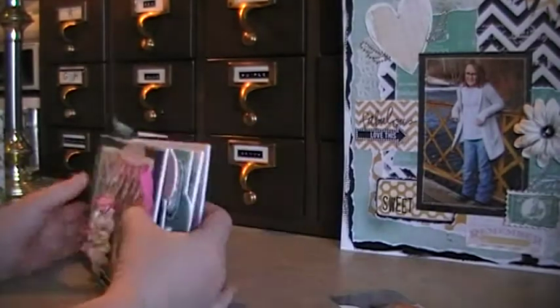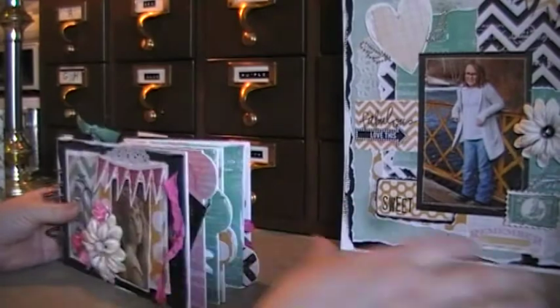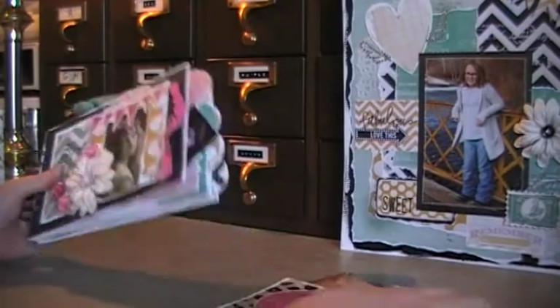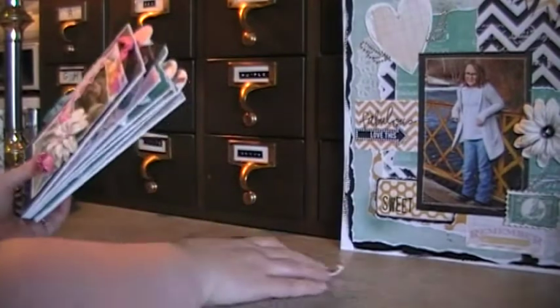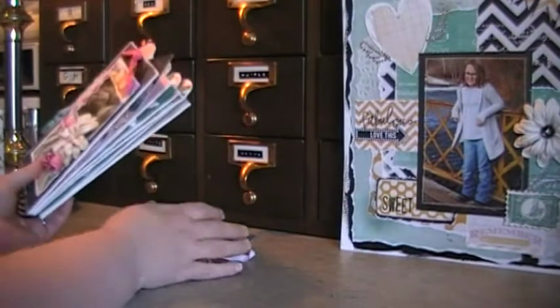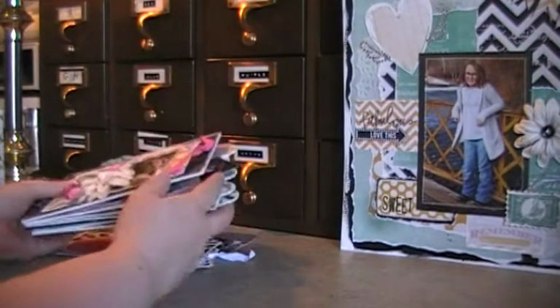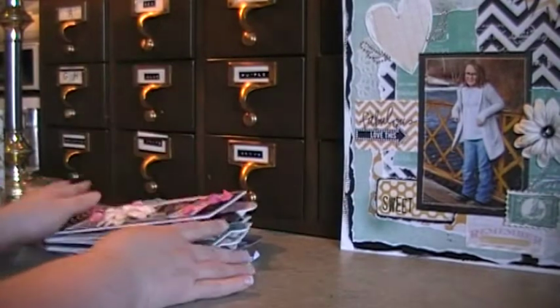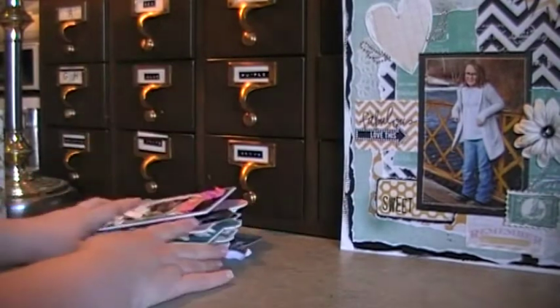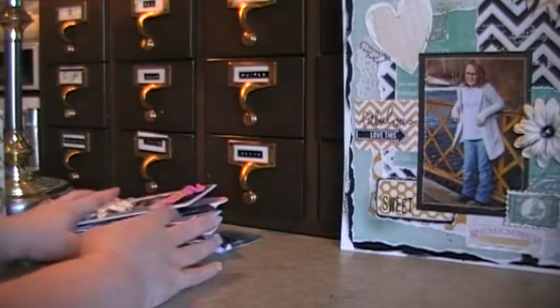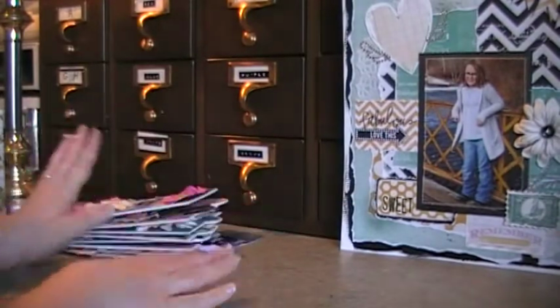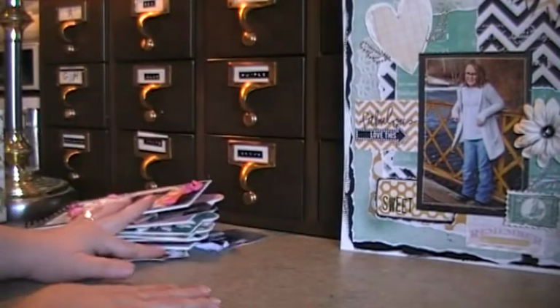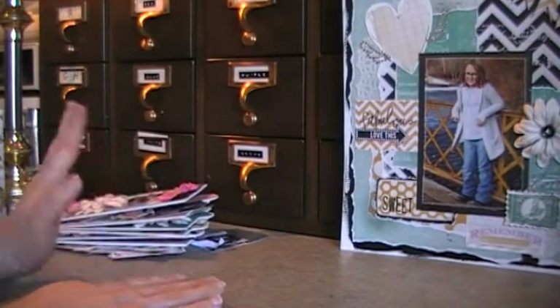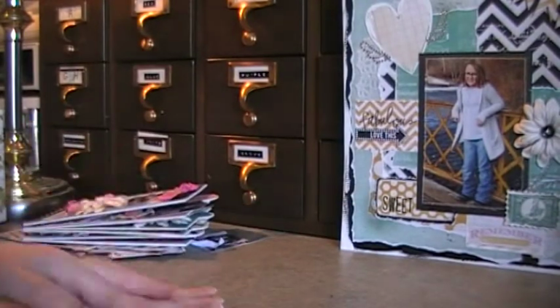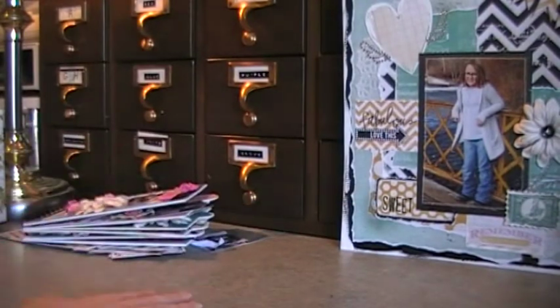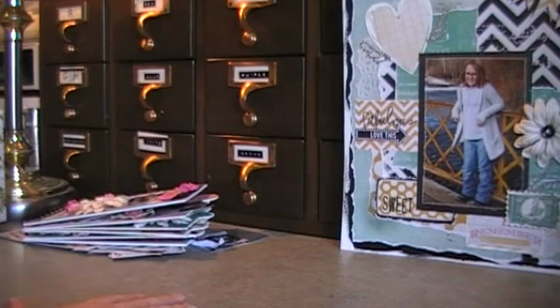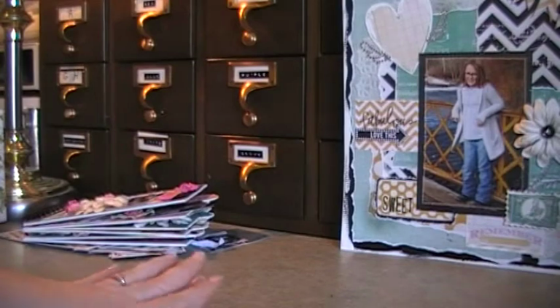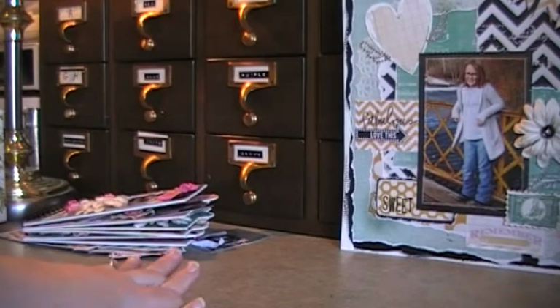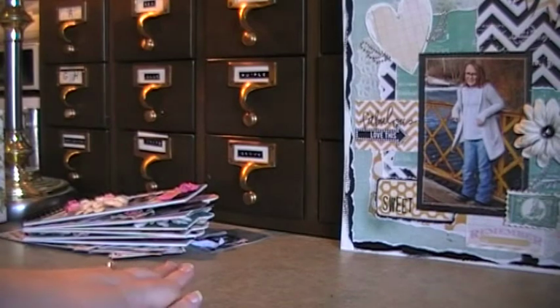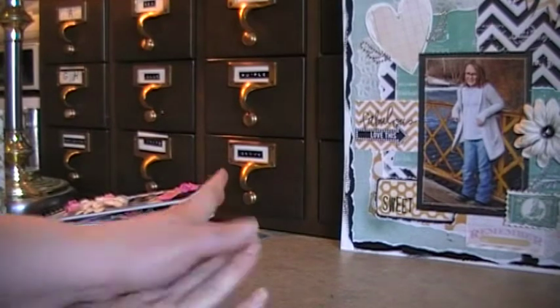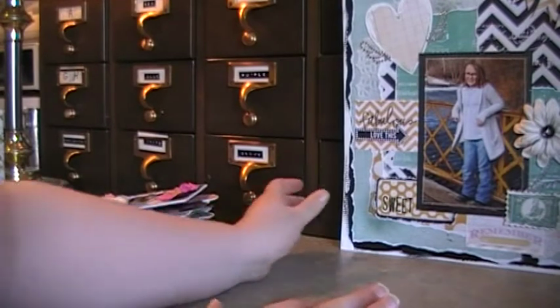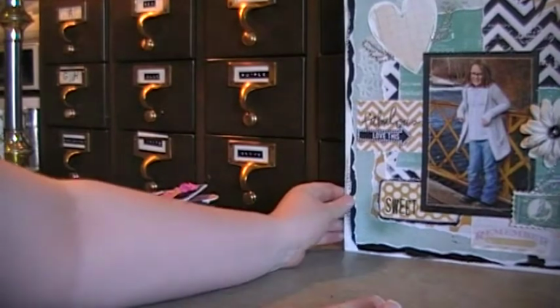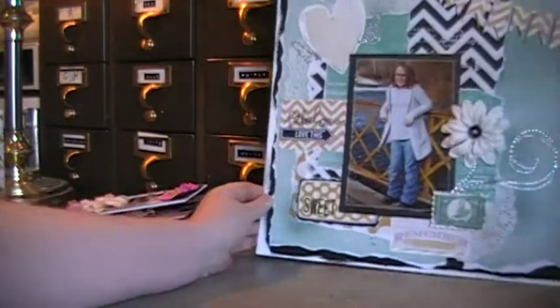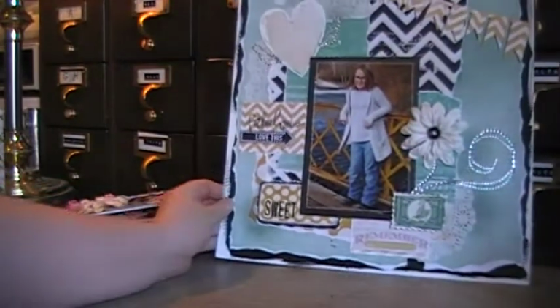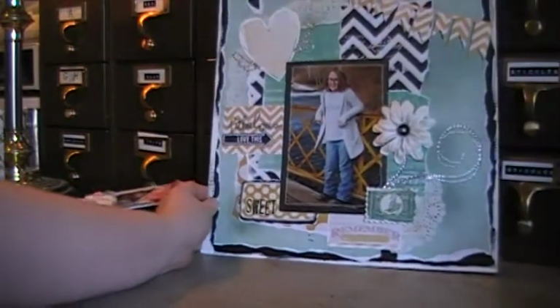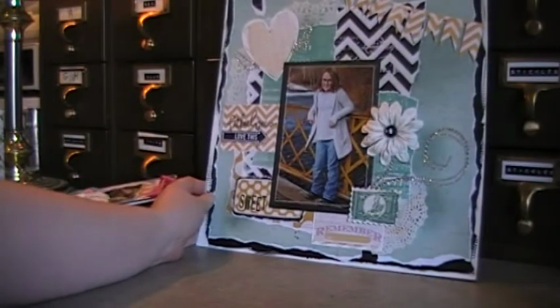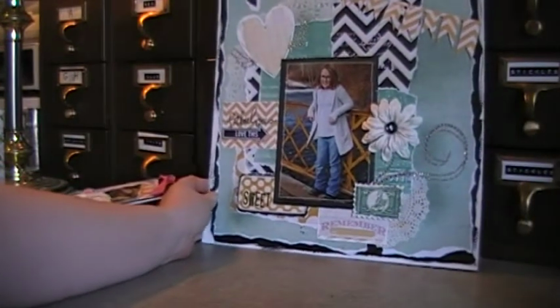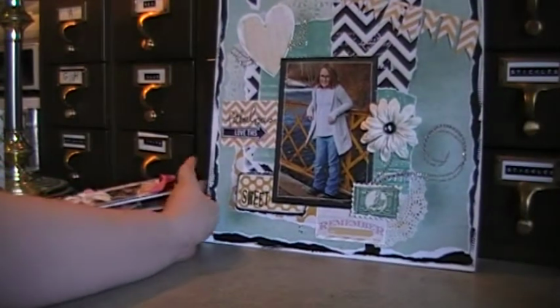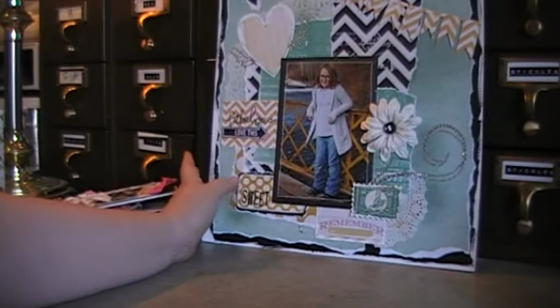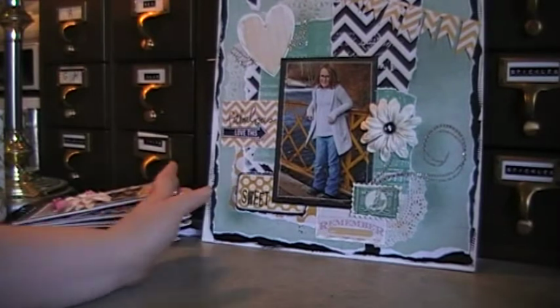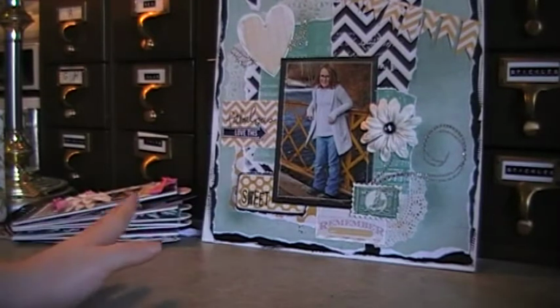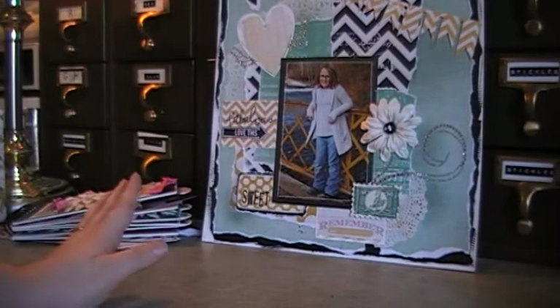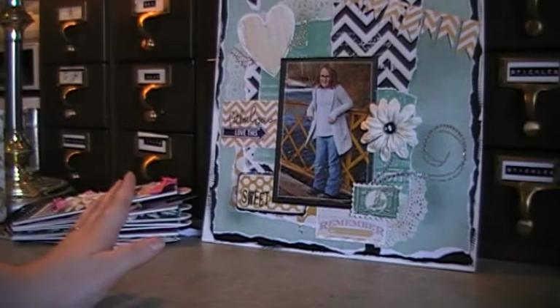So that's the album I have for eBay — it has lots of tags in it. I hope you guys like it, let me know what you think! And then I have this layout that I made.